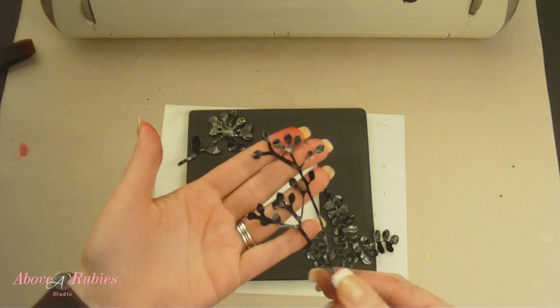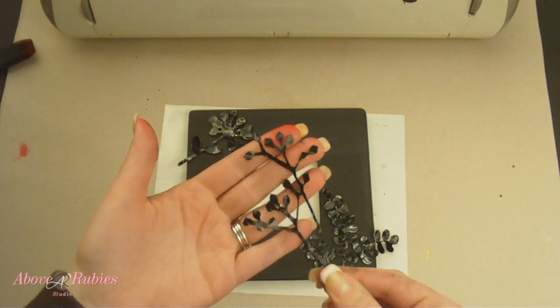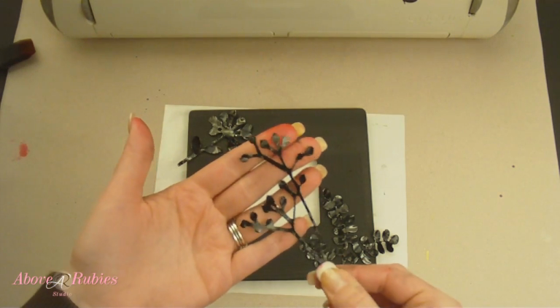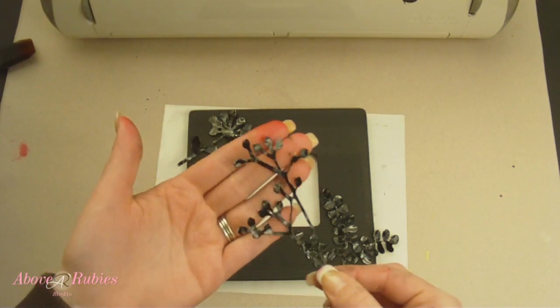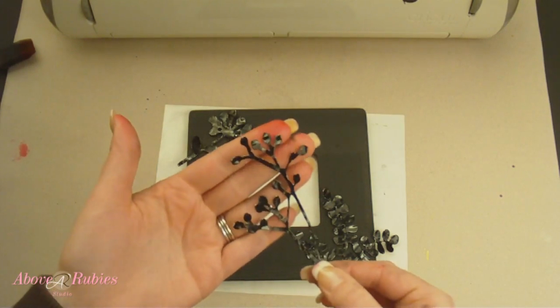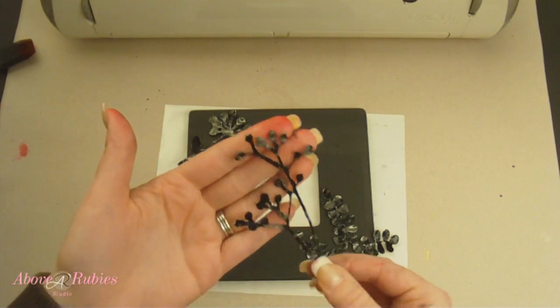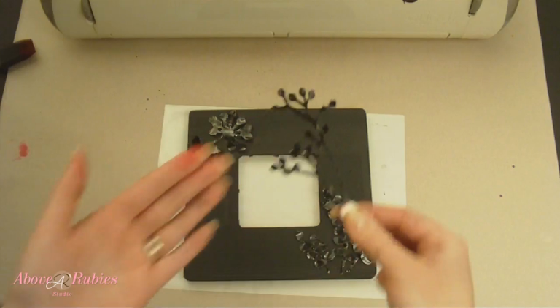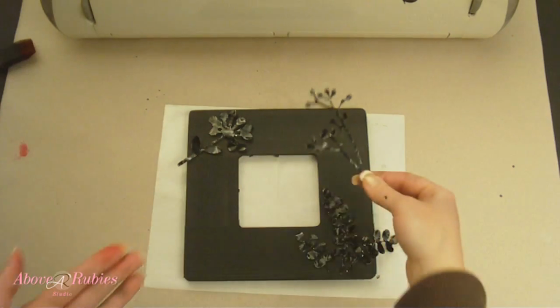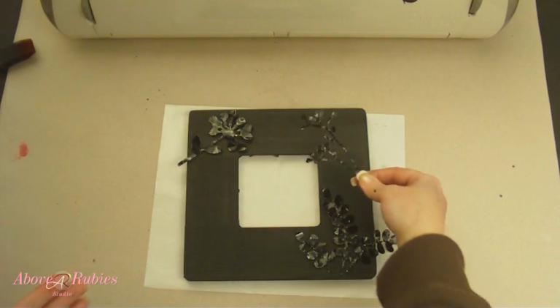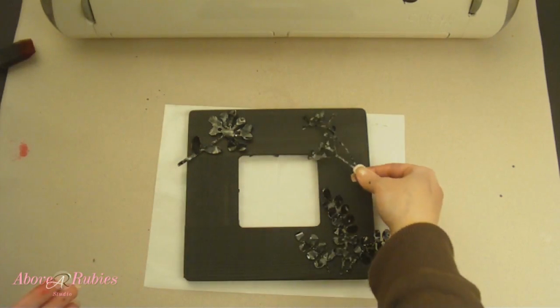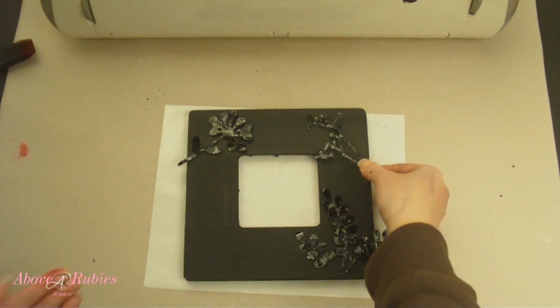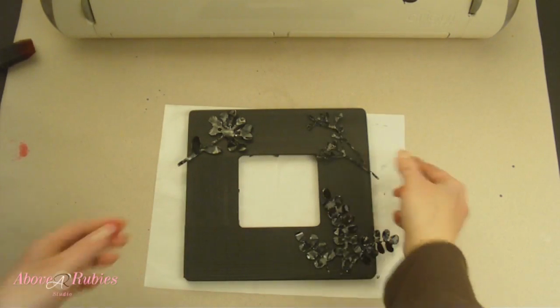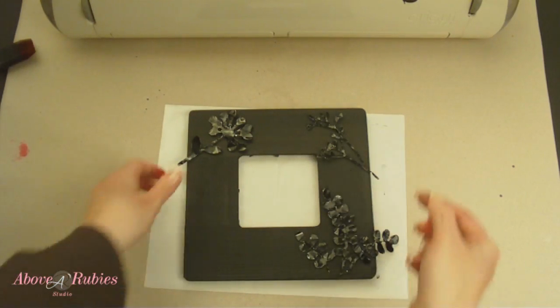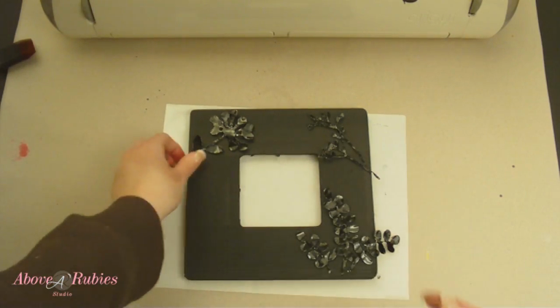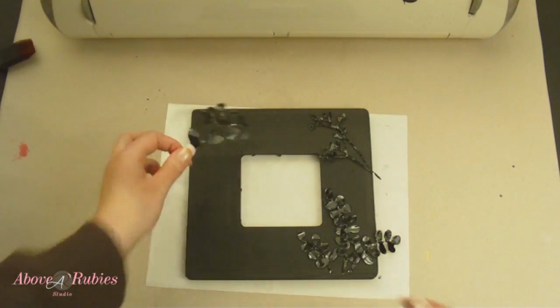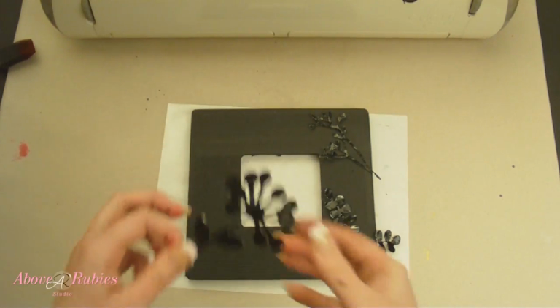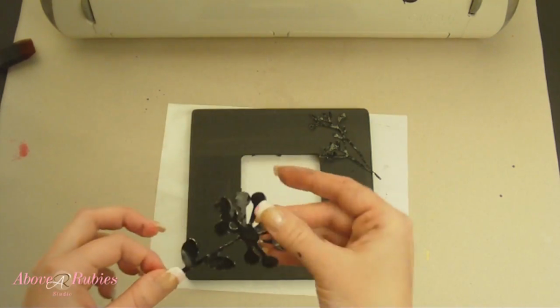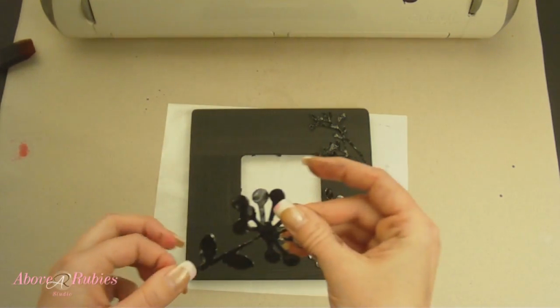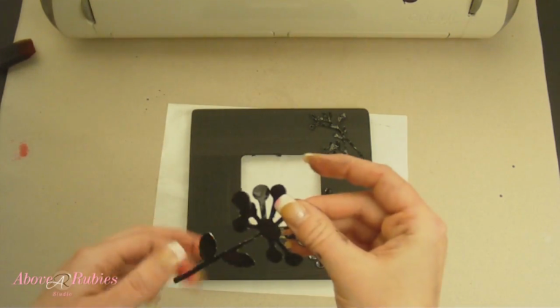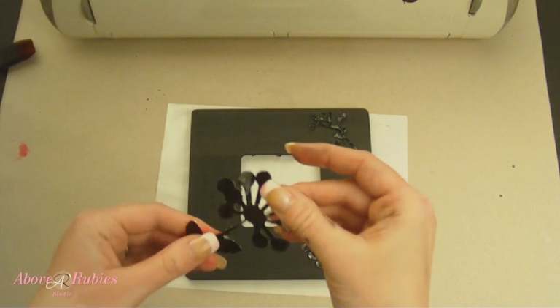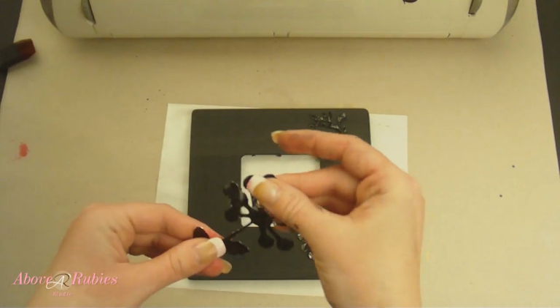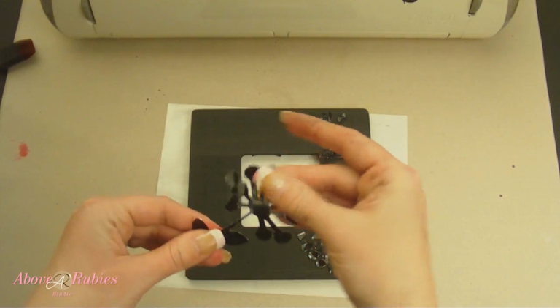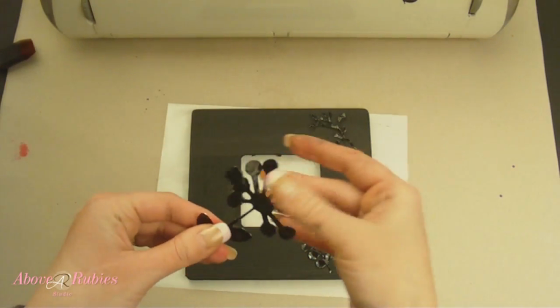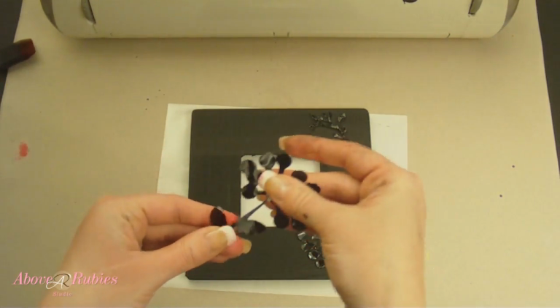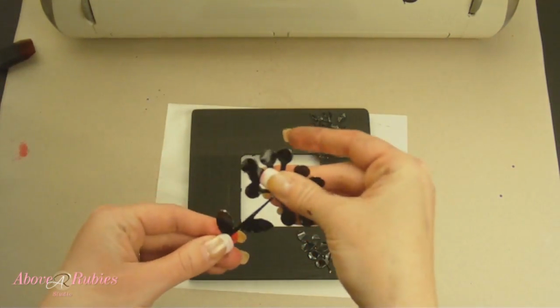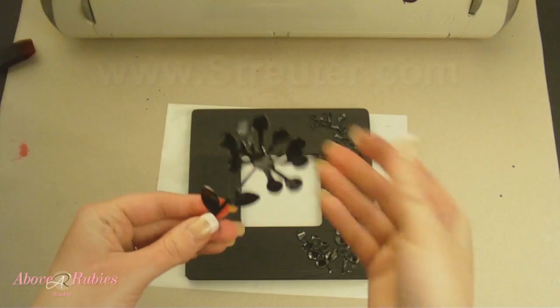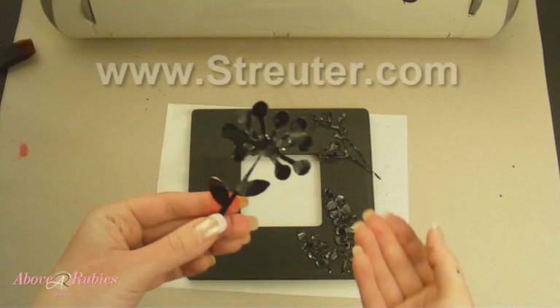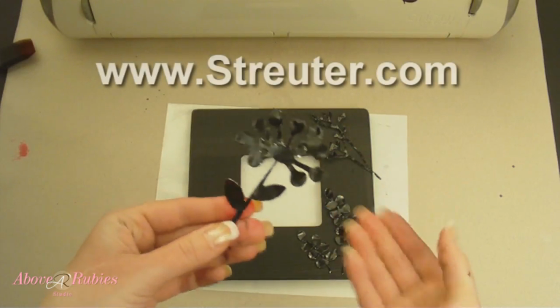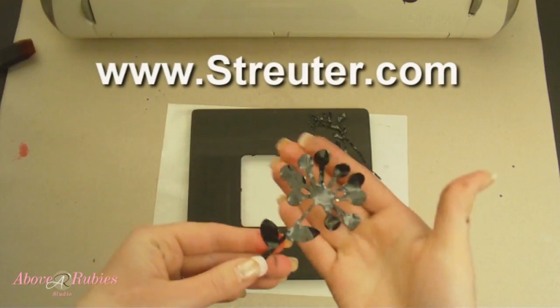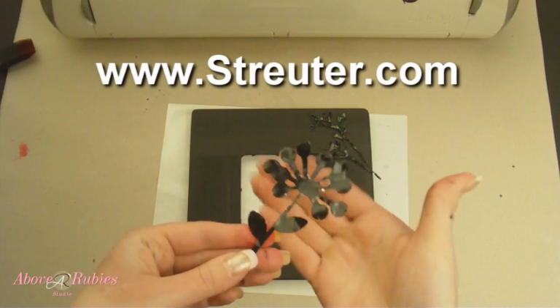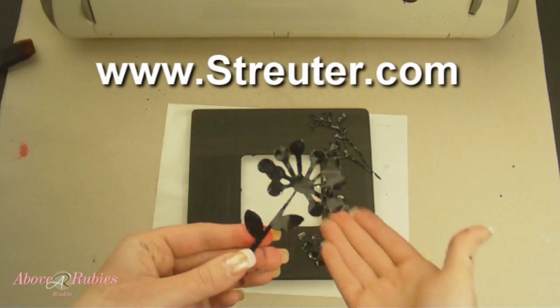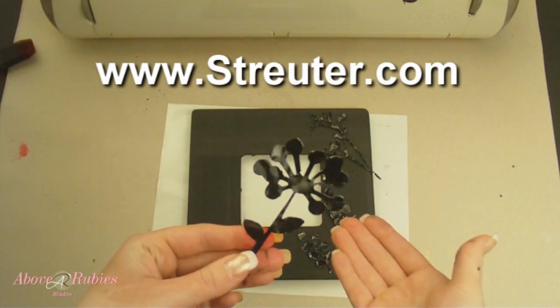This glue foil is from struder.com — you can go and purchase it there. Isn't that beautiful?